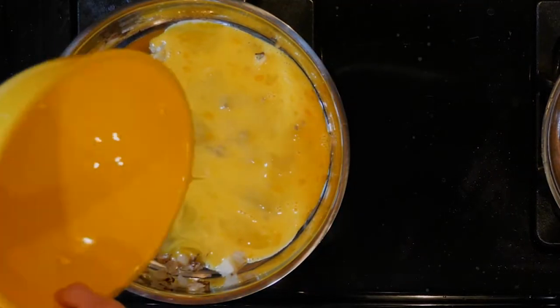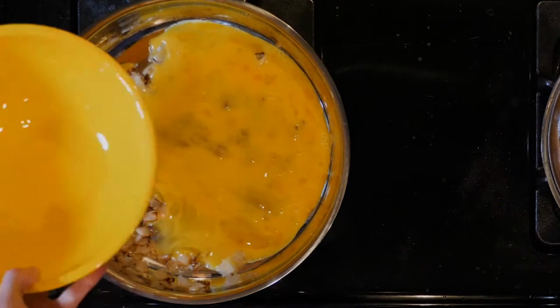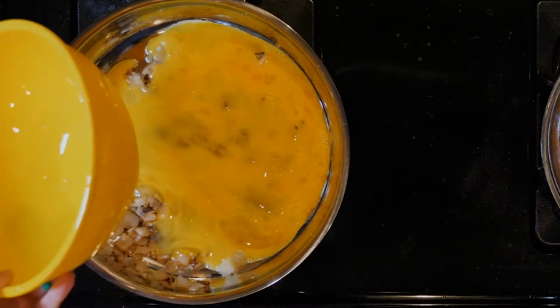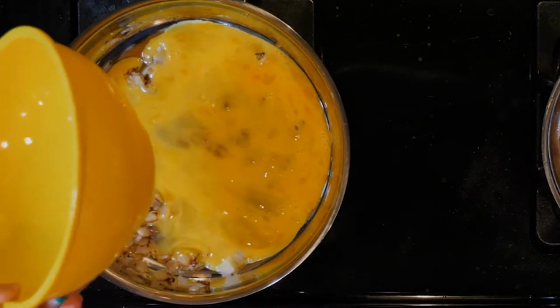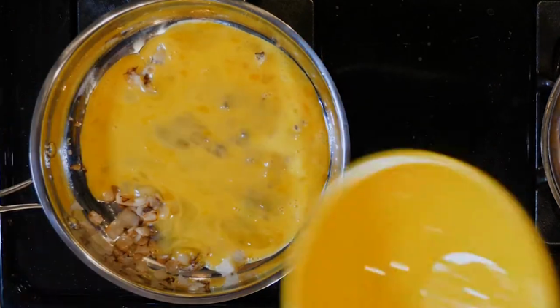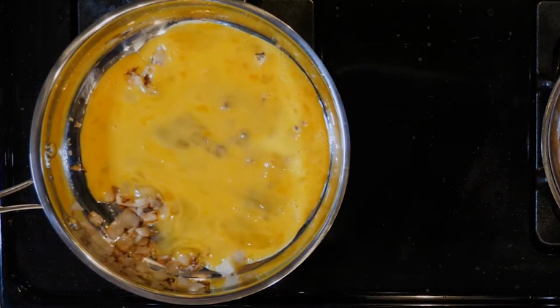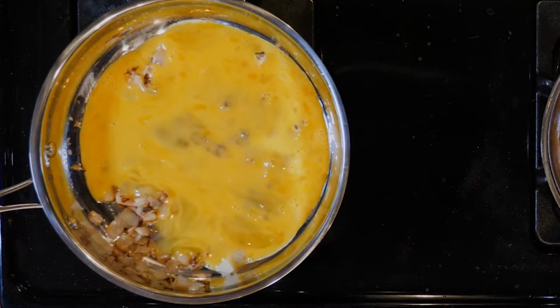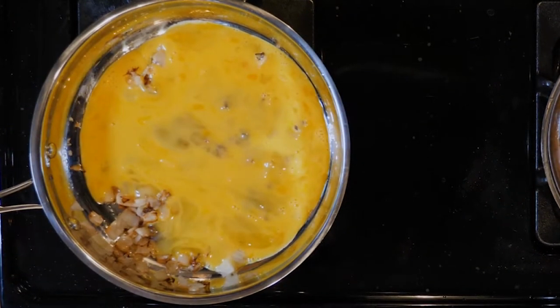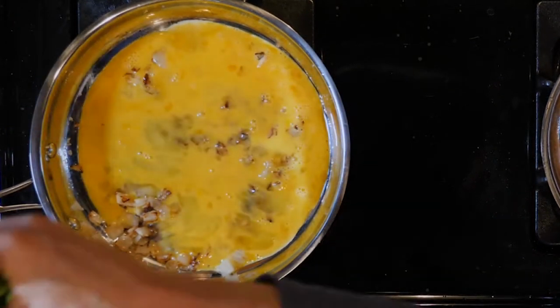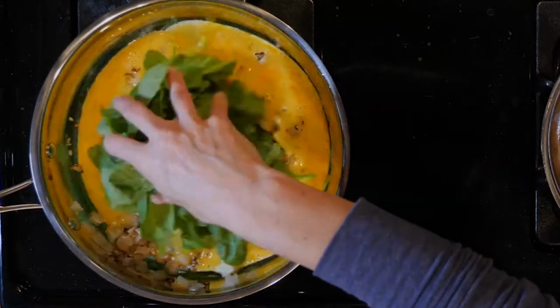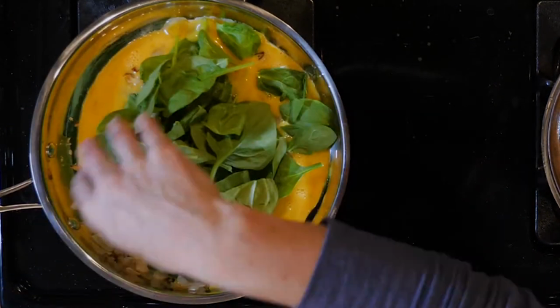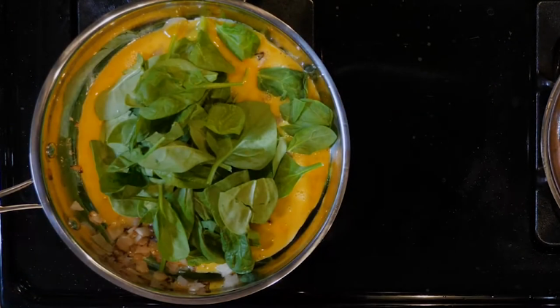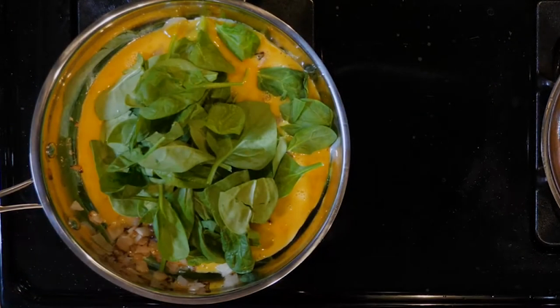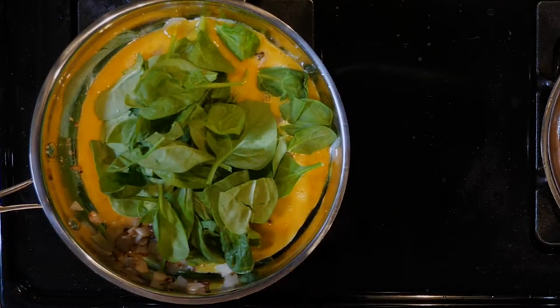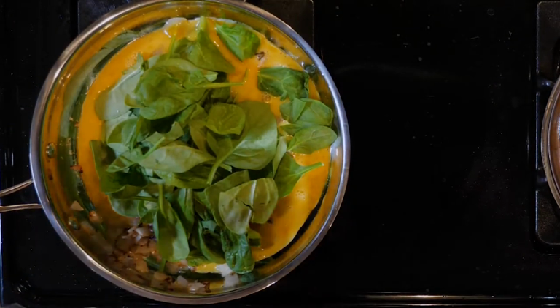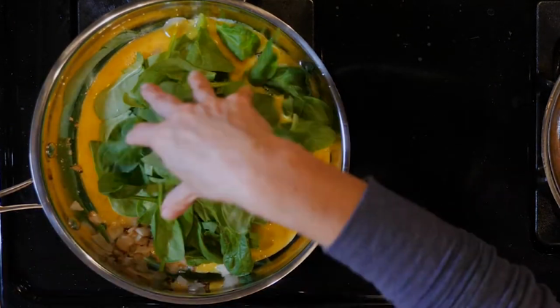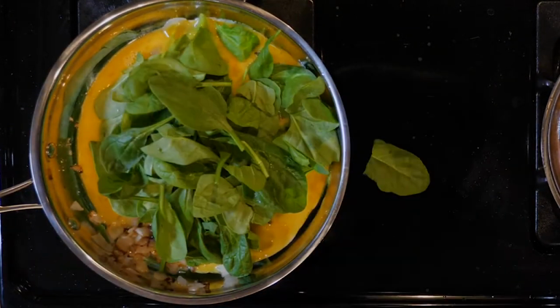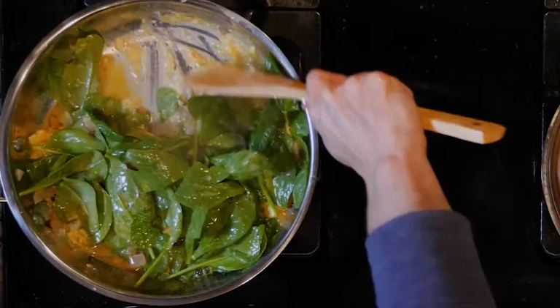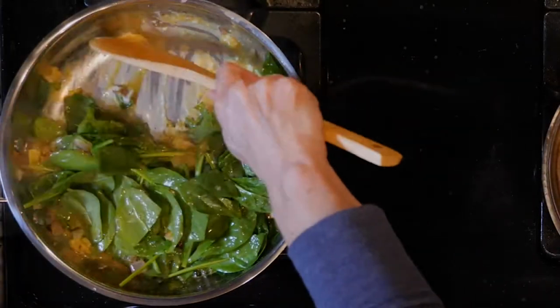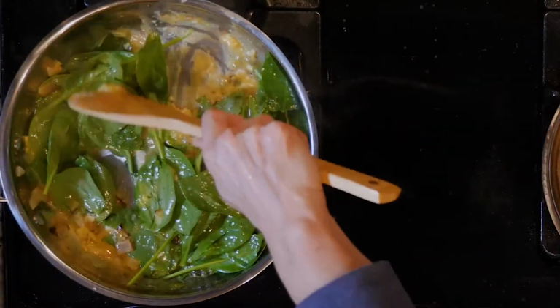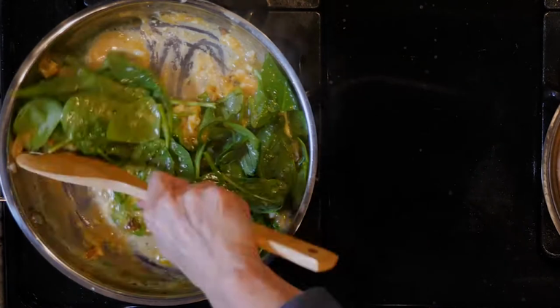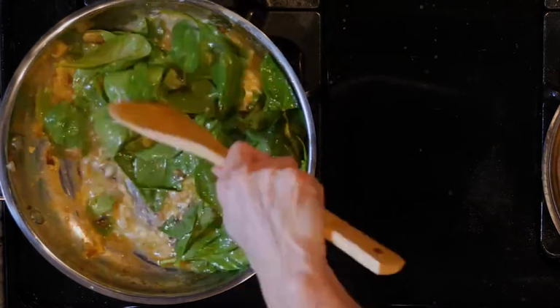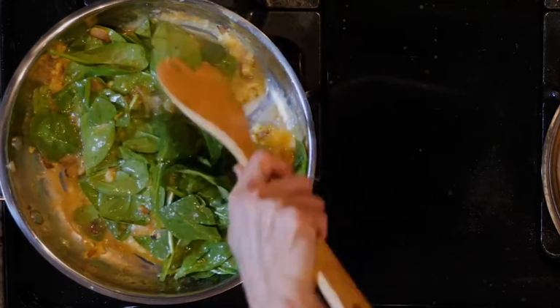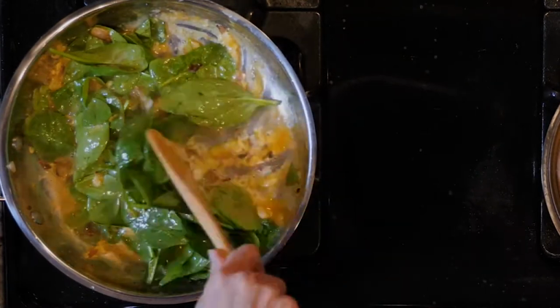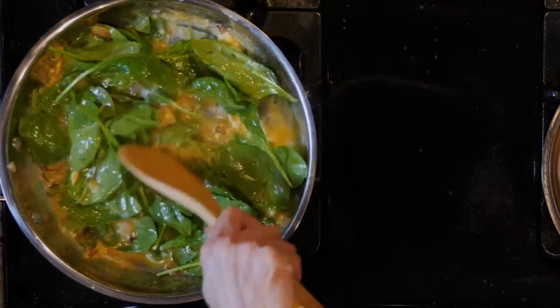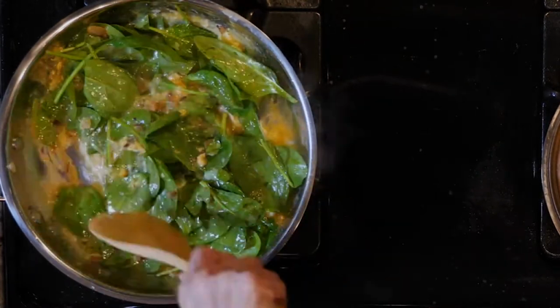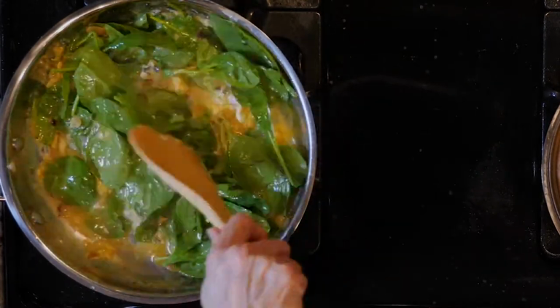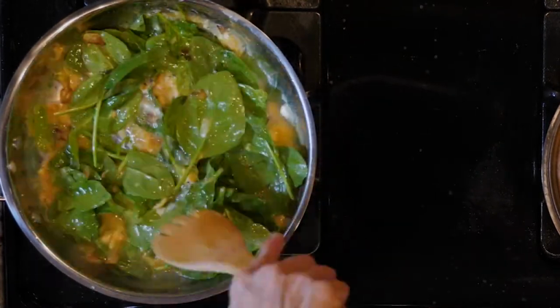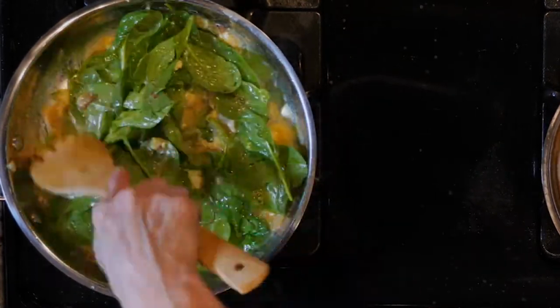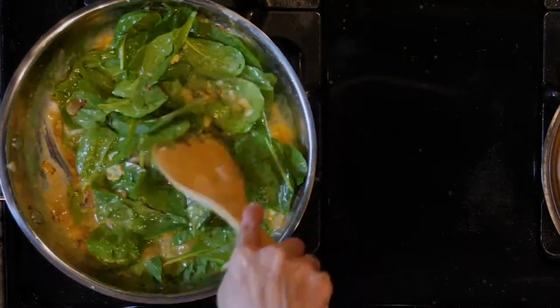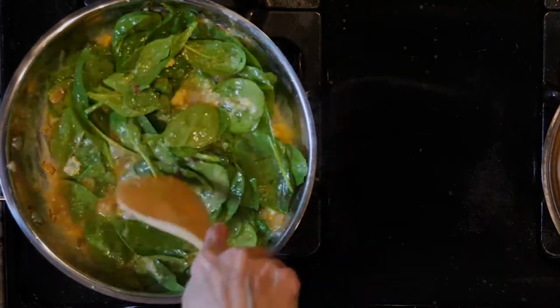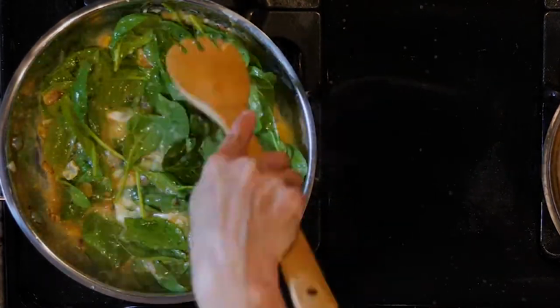When the onions are done, add the eggs and spinach with a pinch of salt and pepper. Move everything around for five to ten minutes or until the eggs are cooked through.